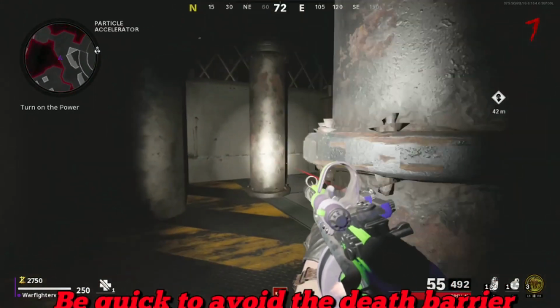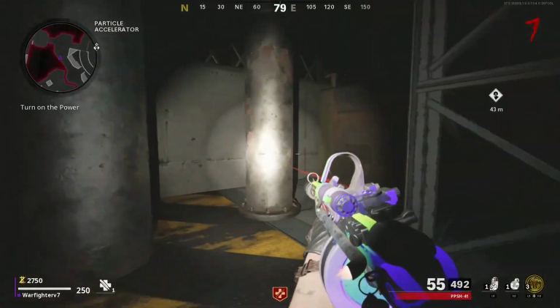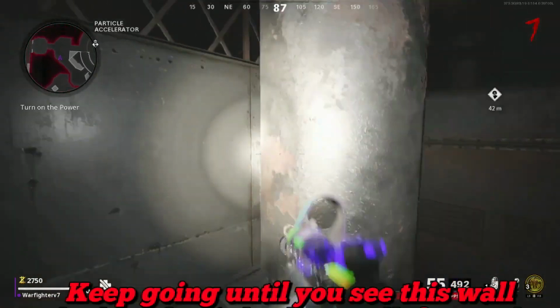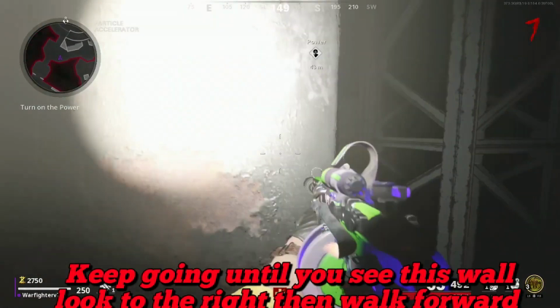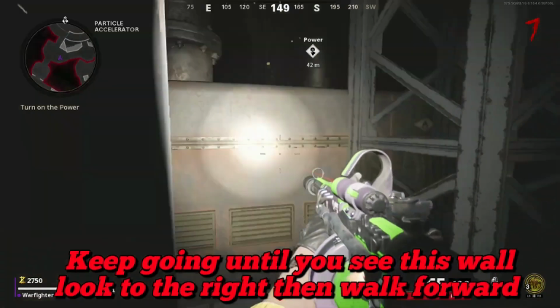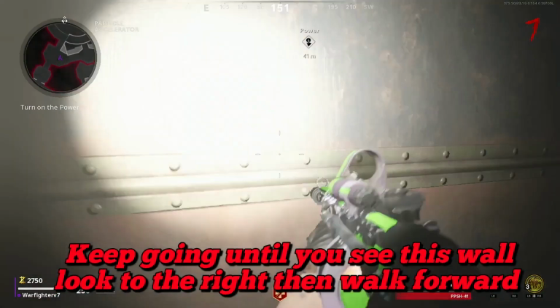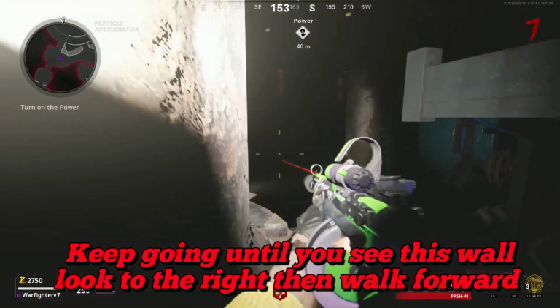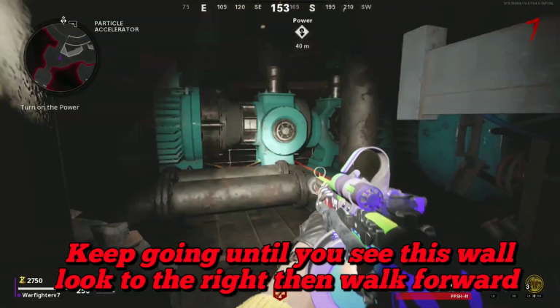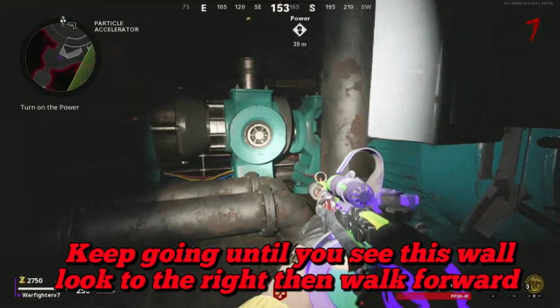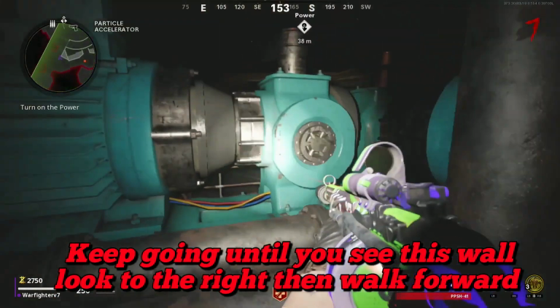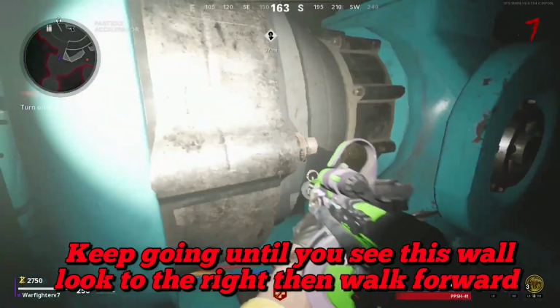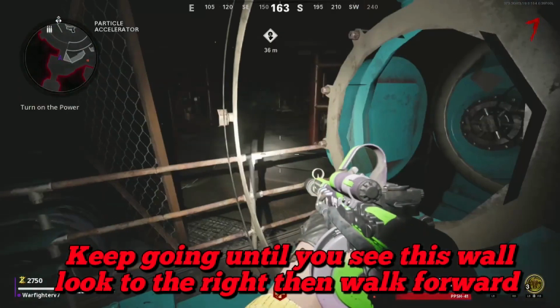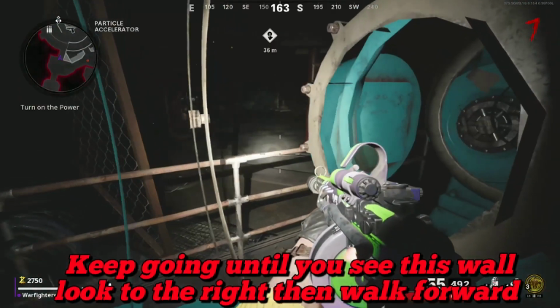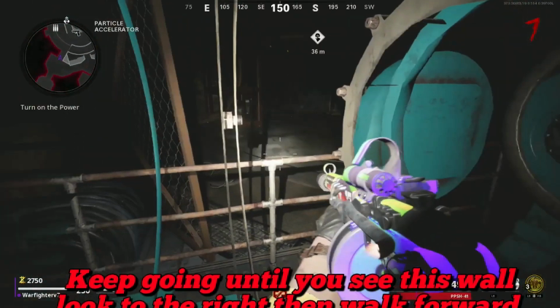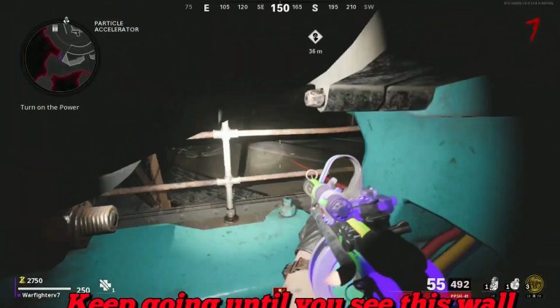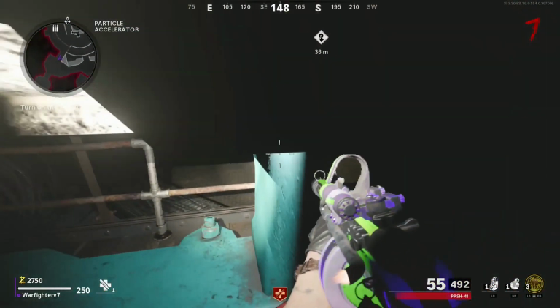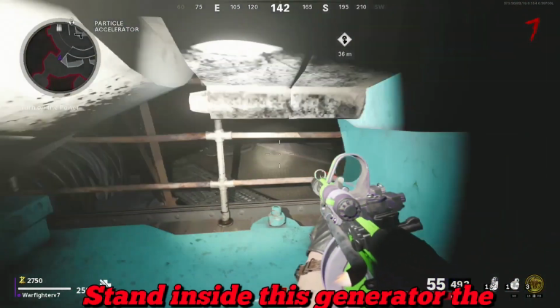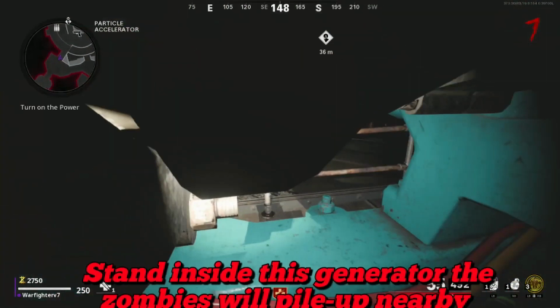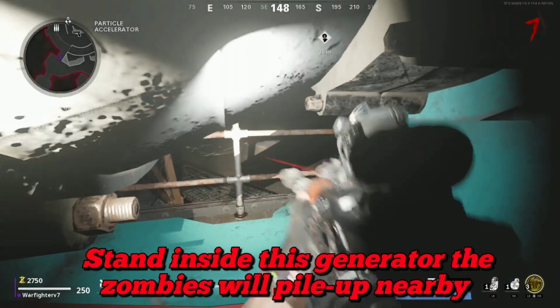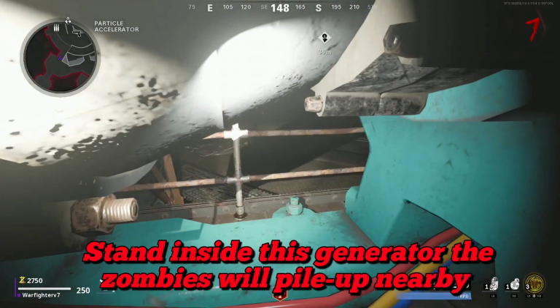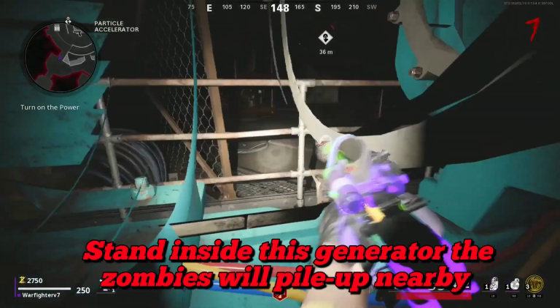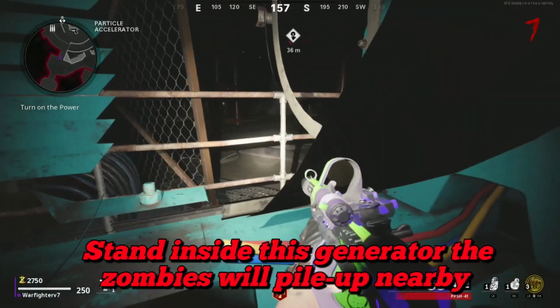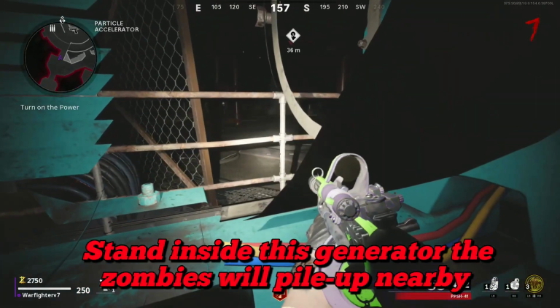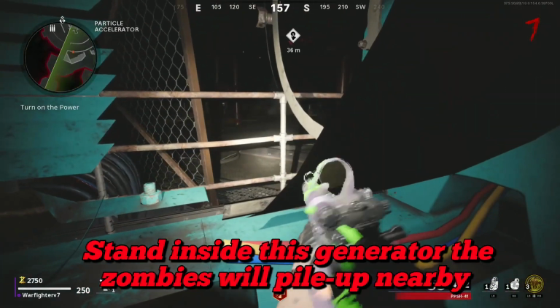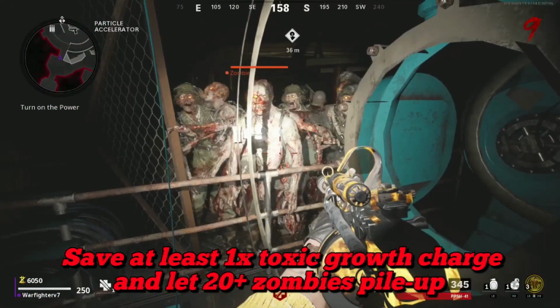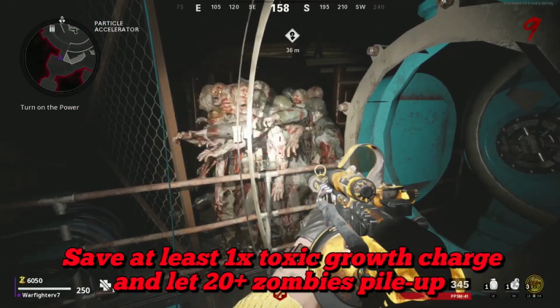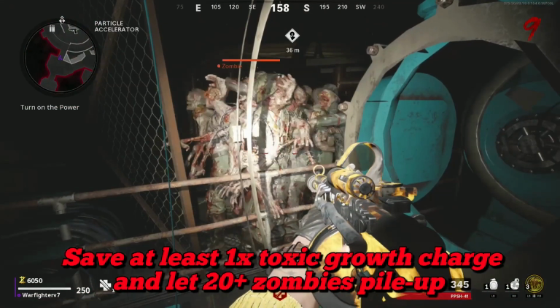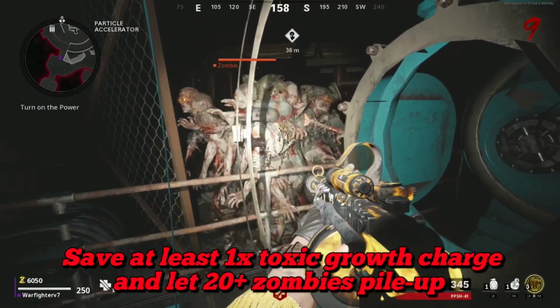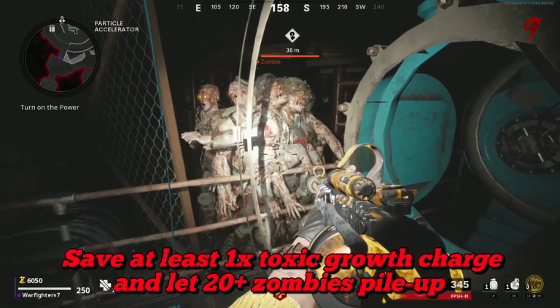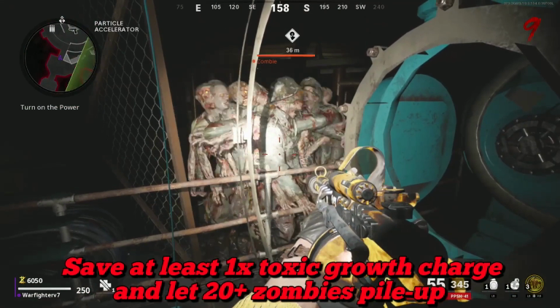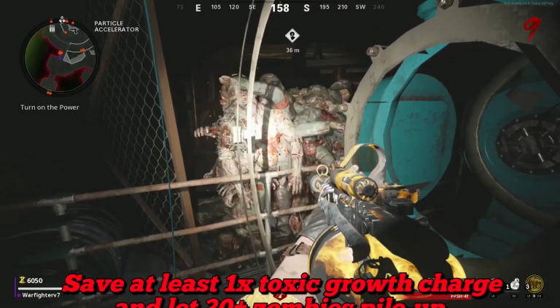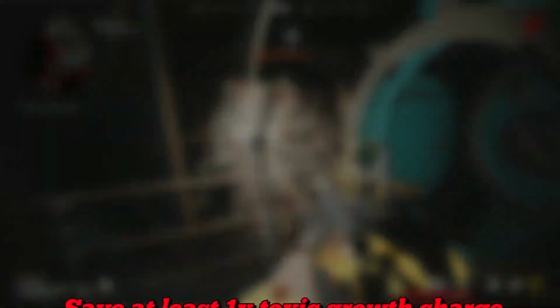Look to the right and walk forward into this generator. Once you're inside this generator, all zombies will just pile up right here.